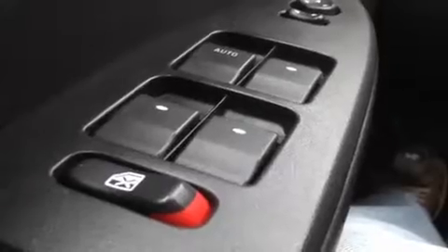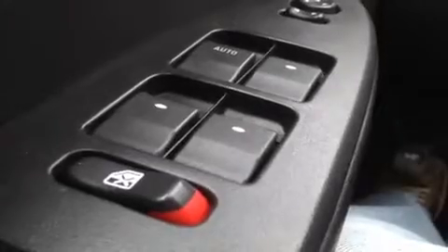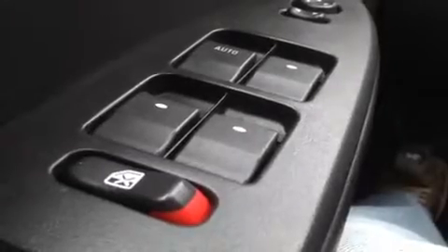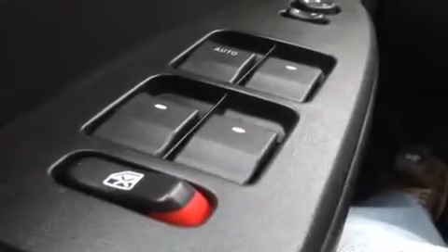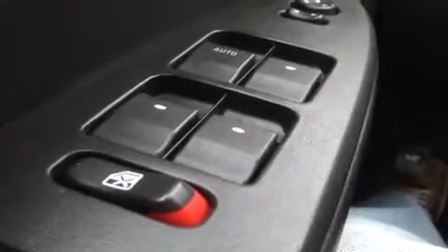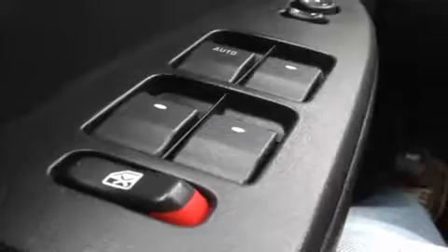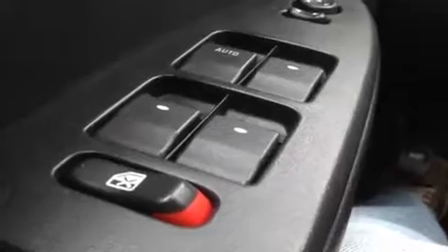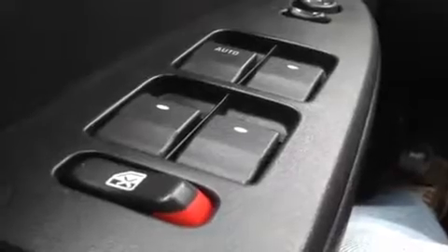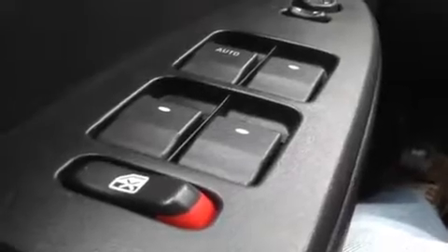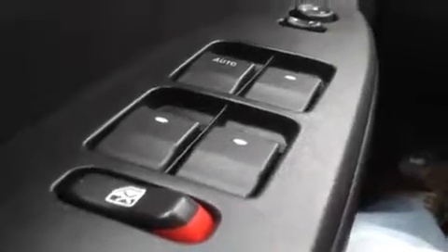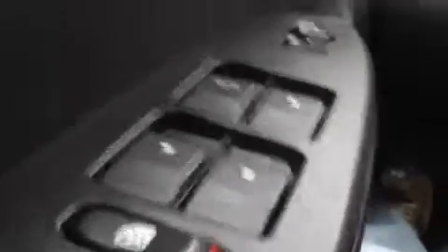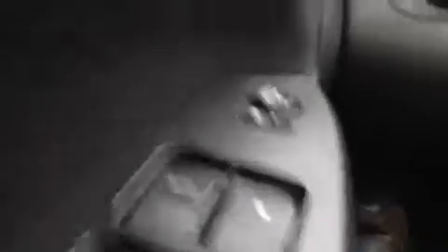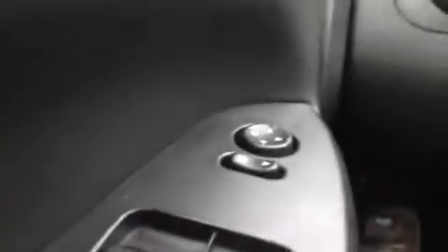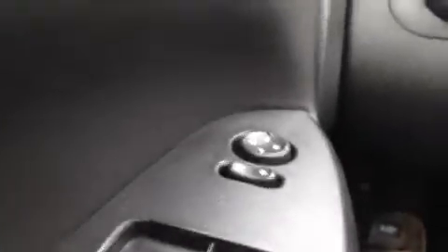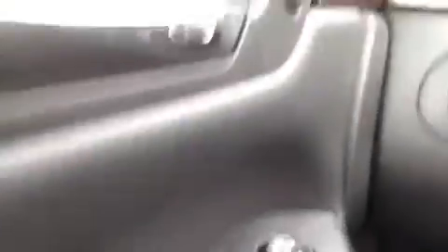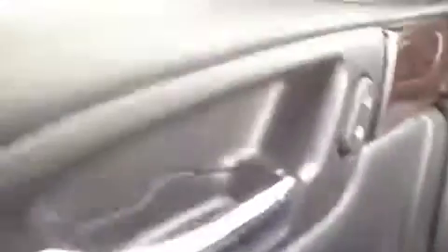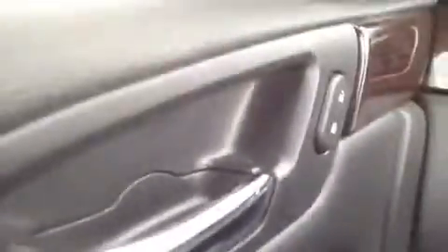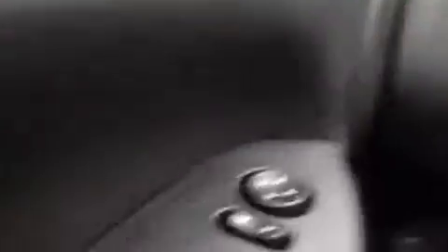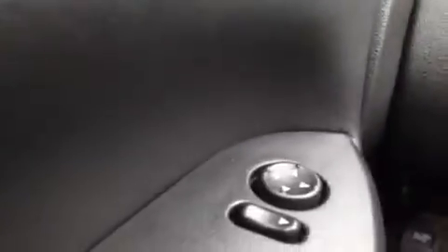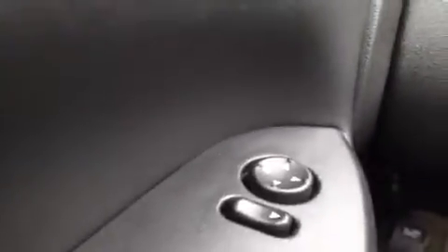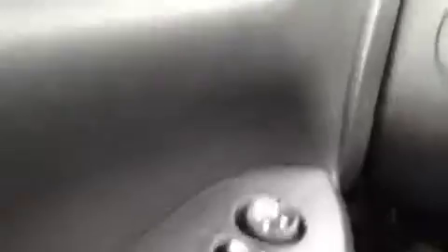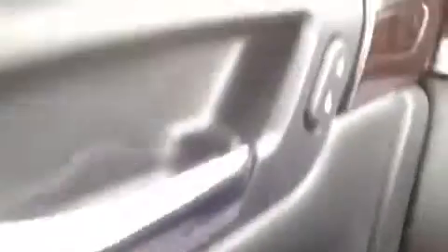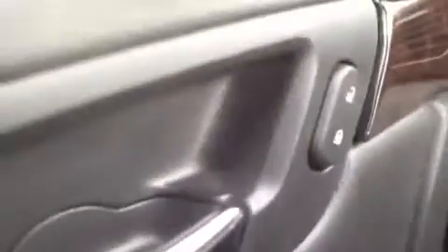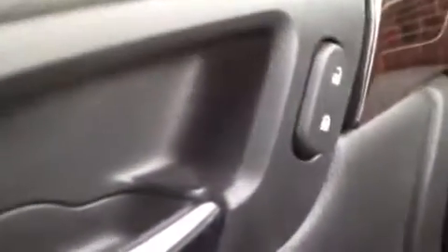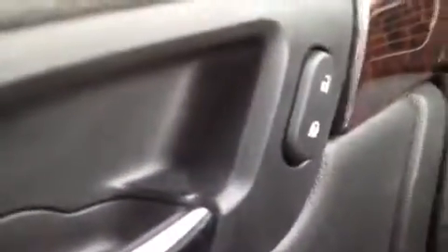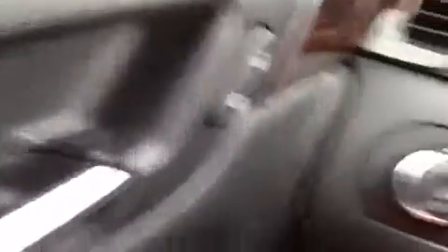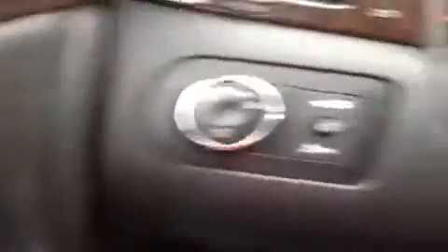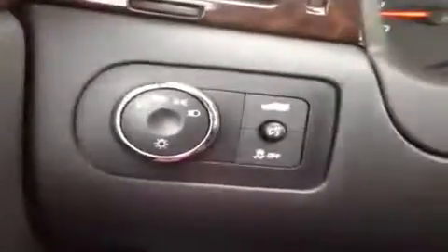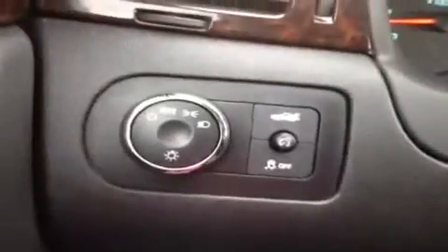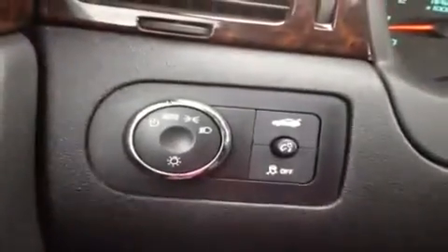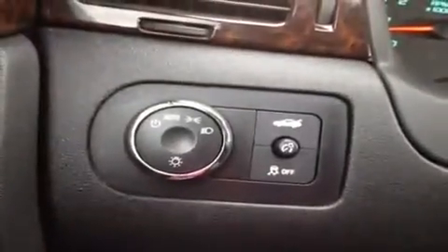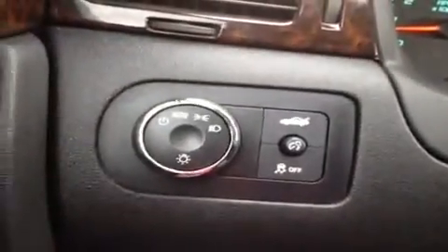We're here in the driver's seat and we have a bunch of great features to show you. We have power windows, power mirrors, and power locks right up here. Right back here we have our traction control.